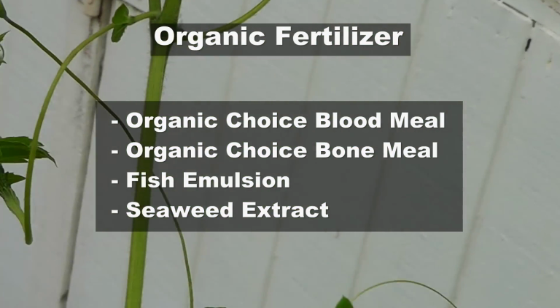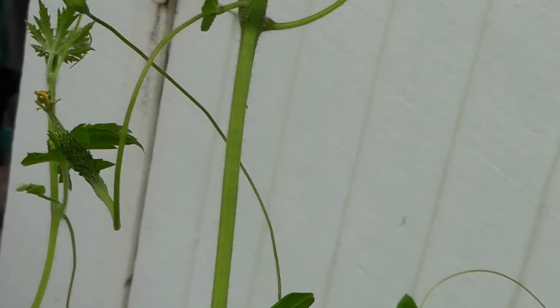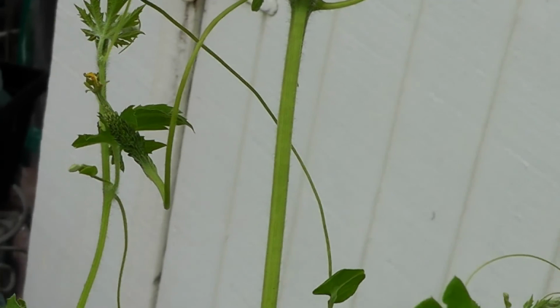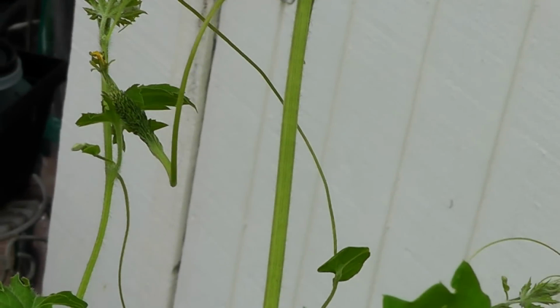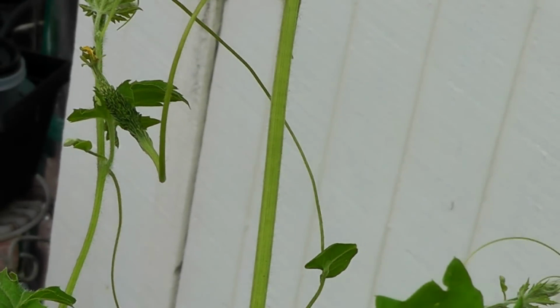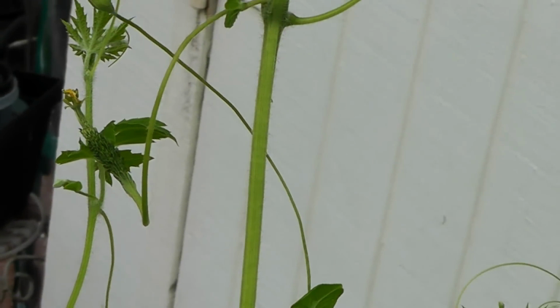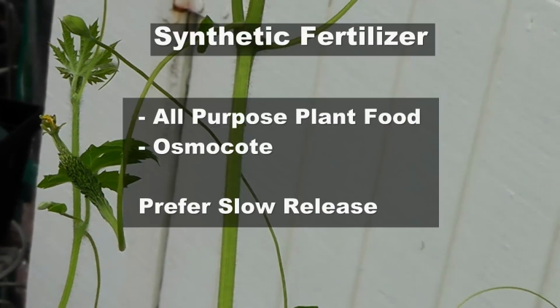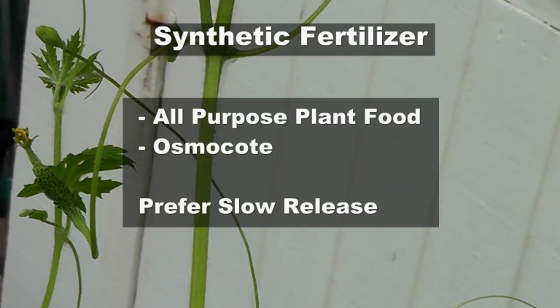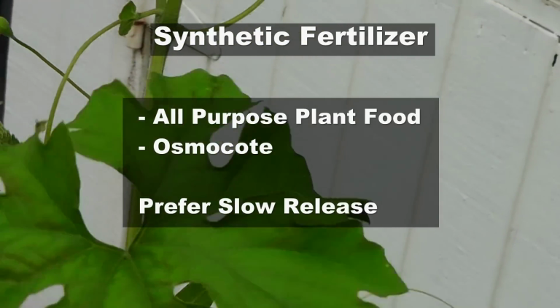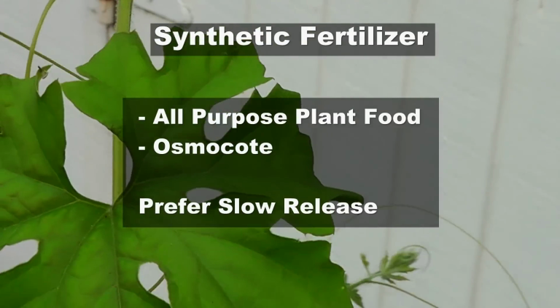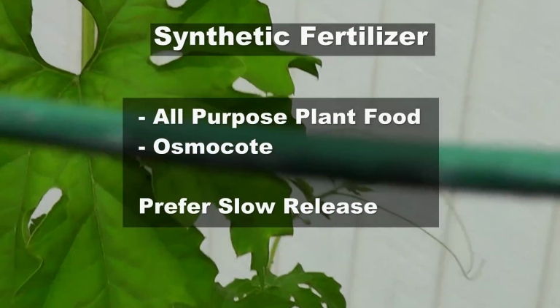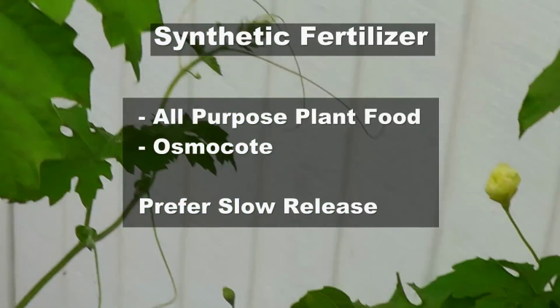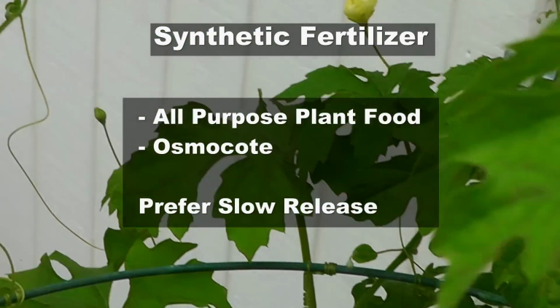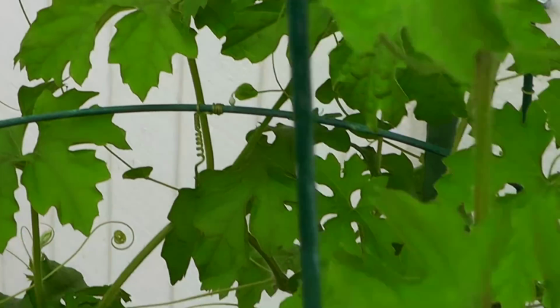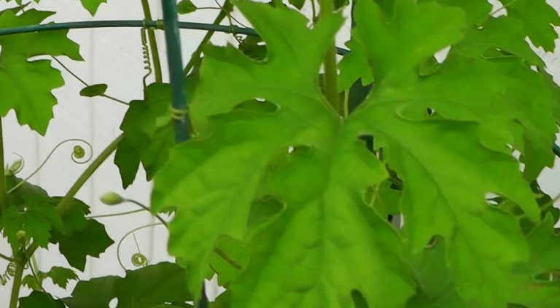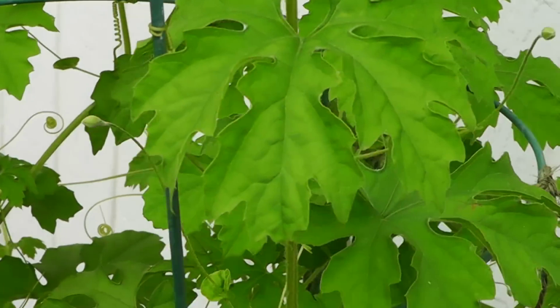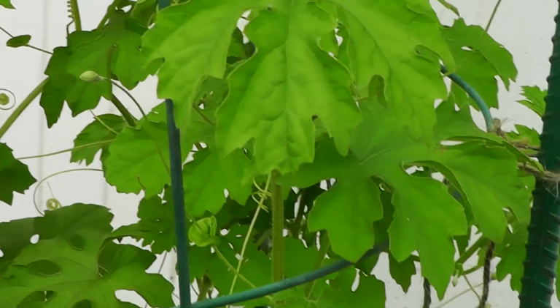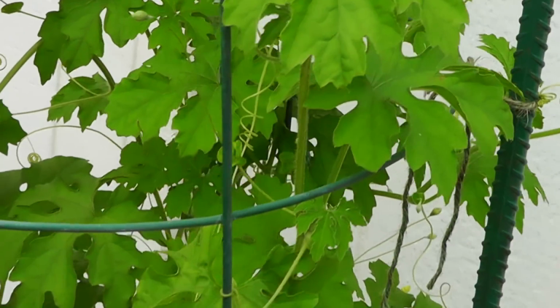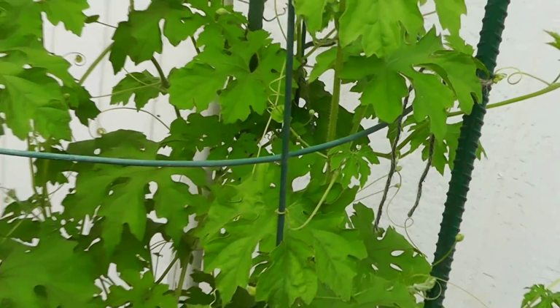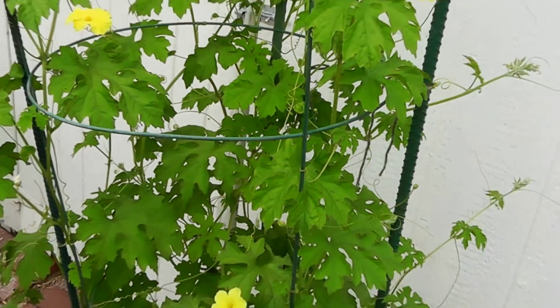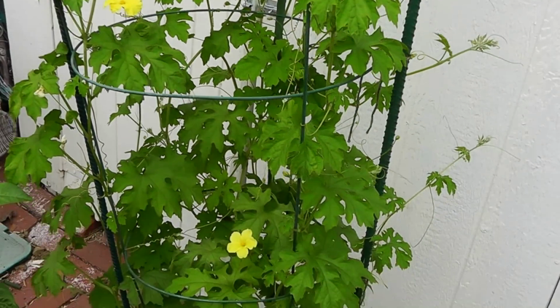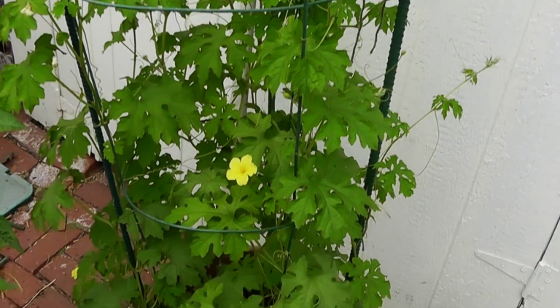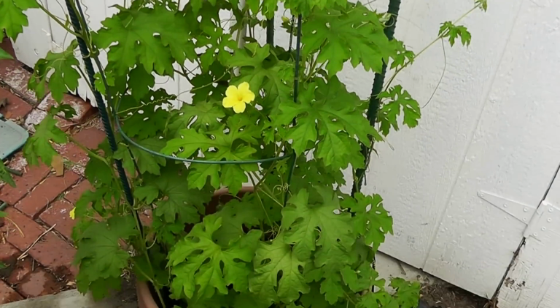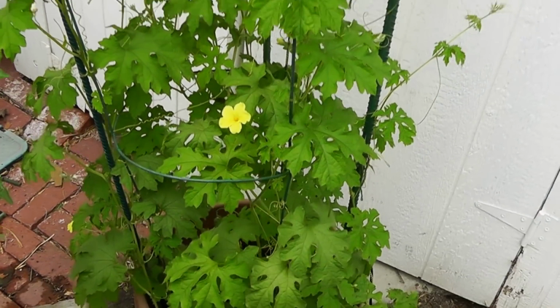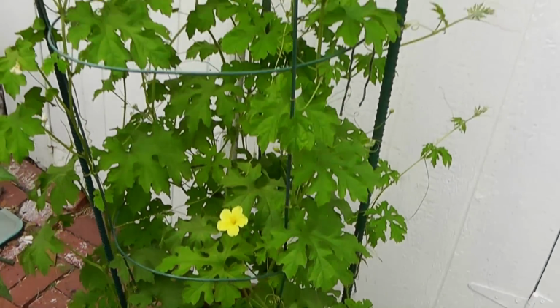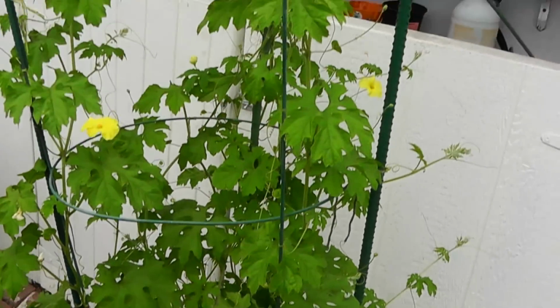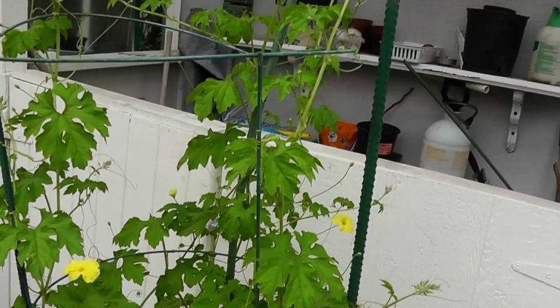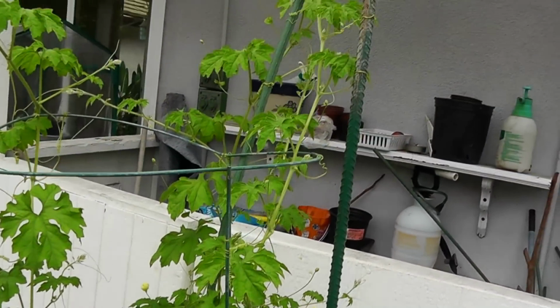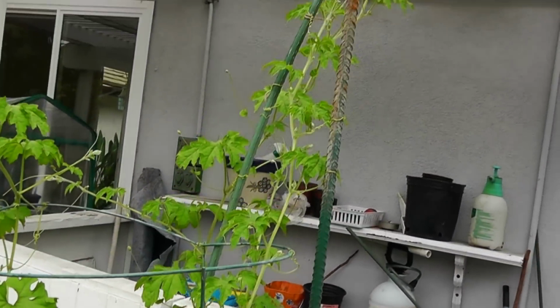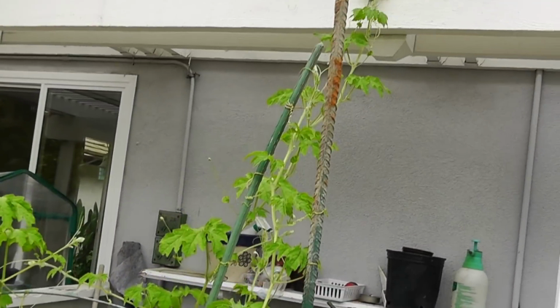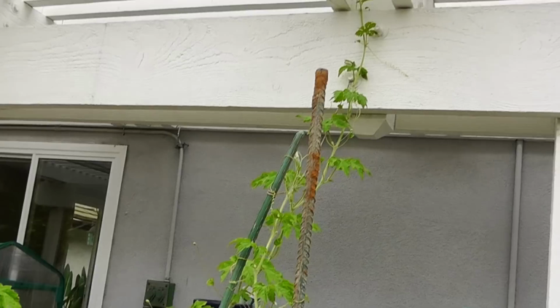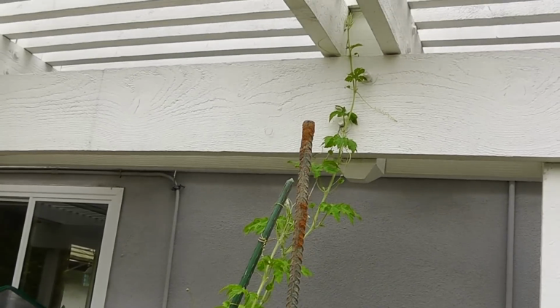You have choices between organic fertilizers or synthetic fertilizers — there are some options you can see on screen. No matter what you do, when the bitter melon plant is growing well, make sure you water it well and add the right fertilizers.